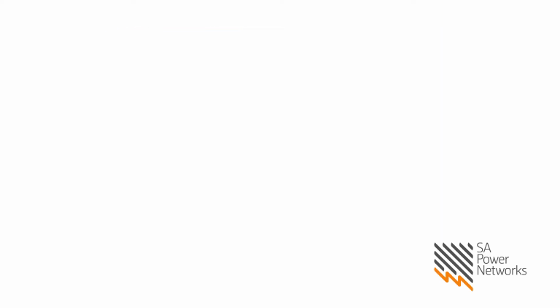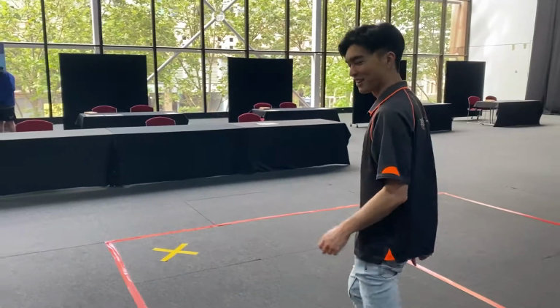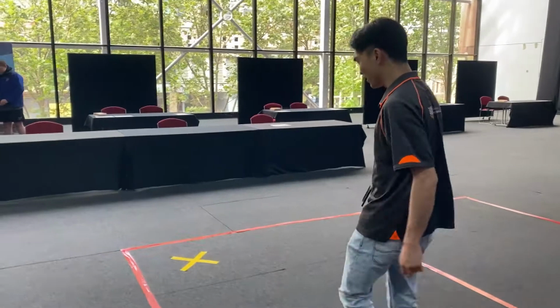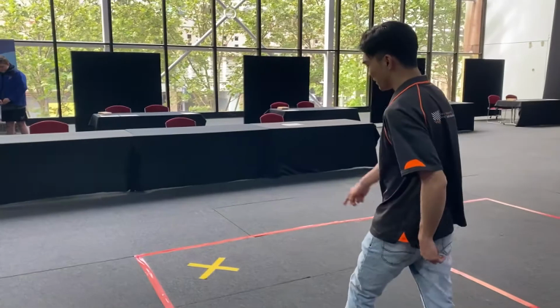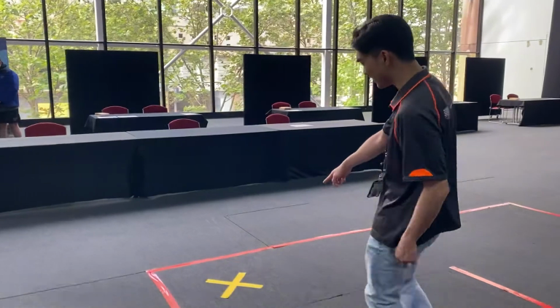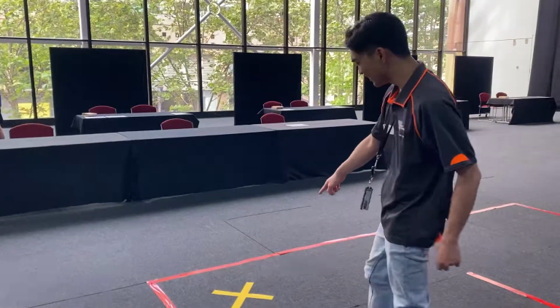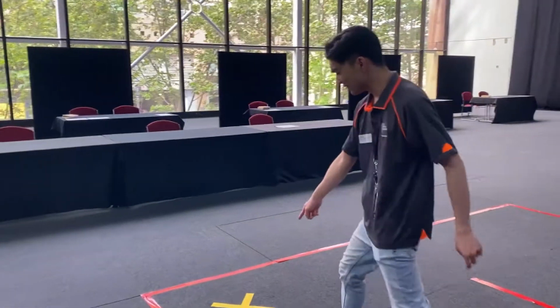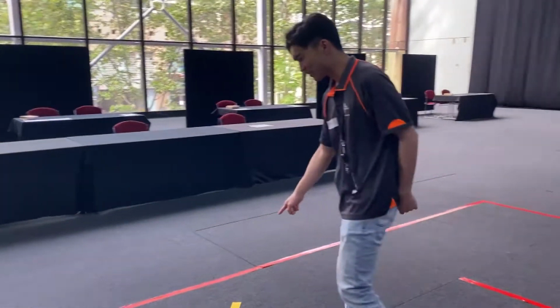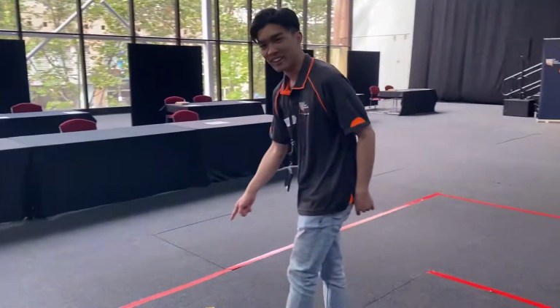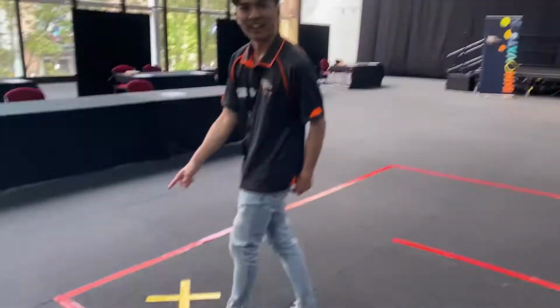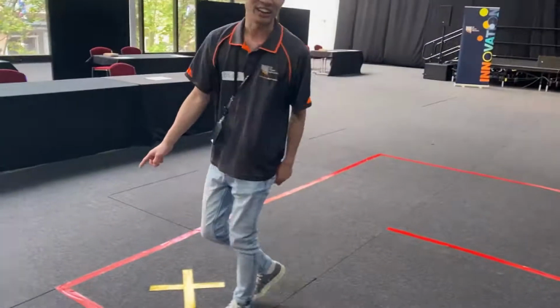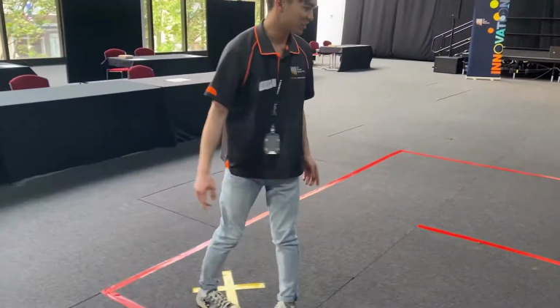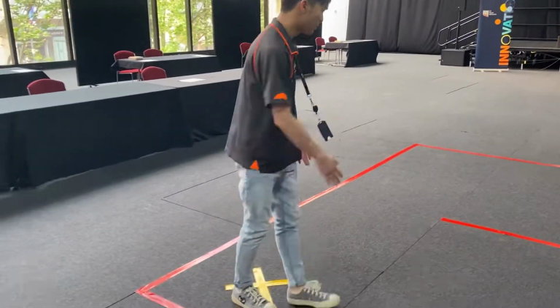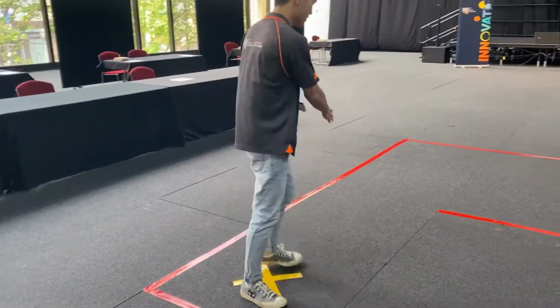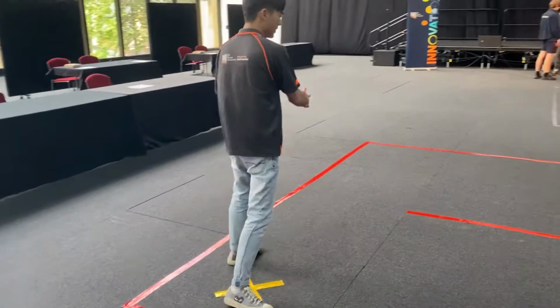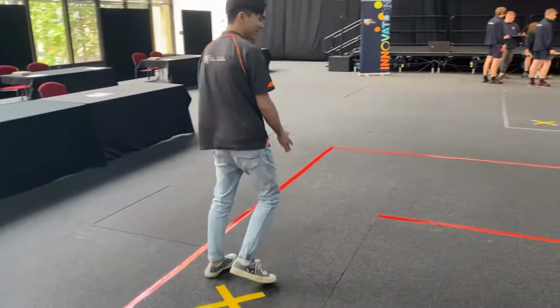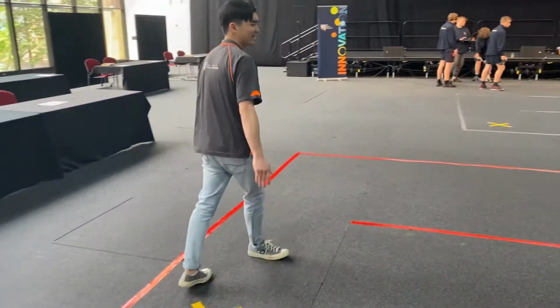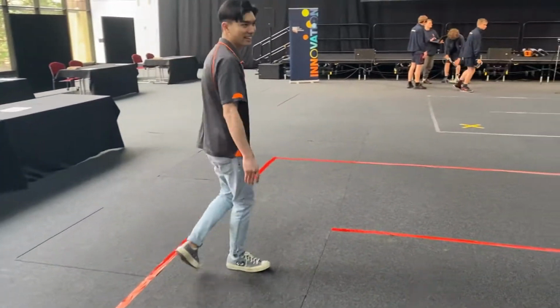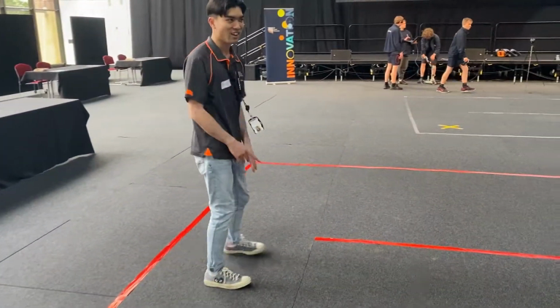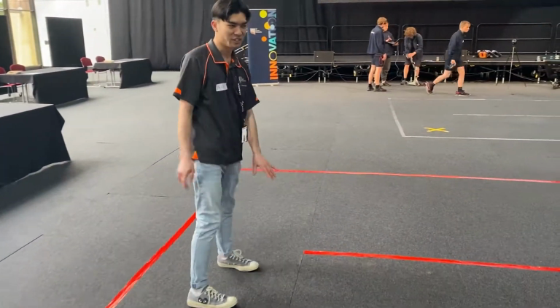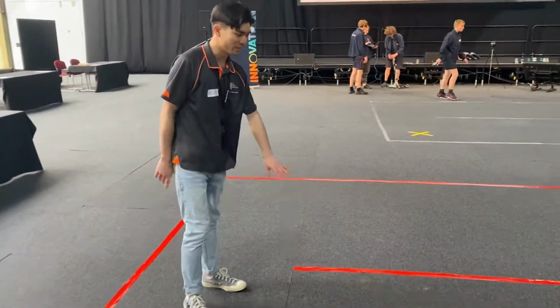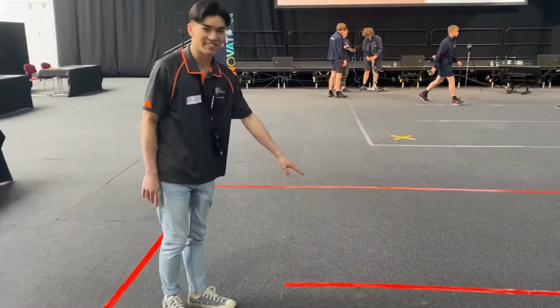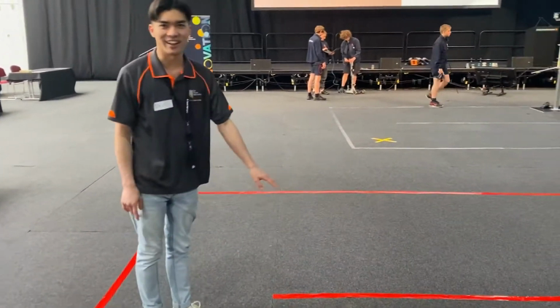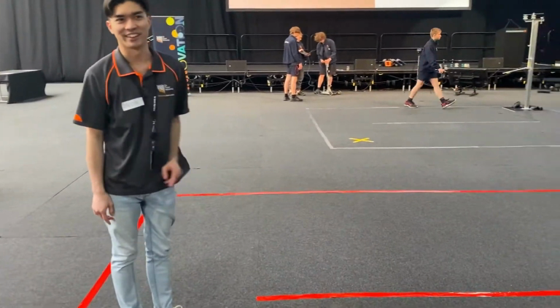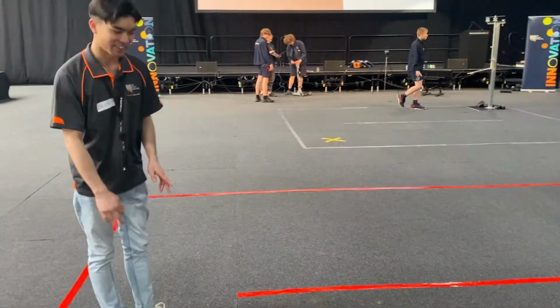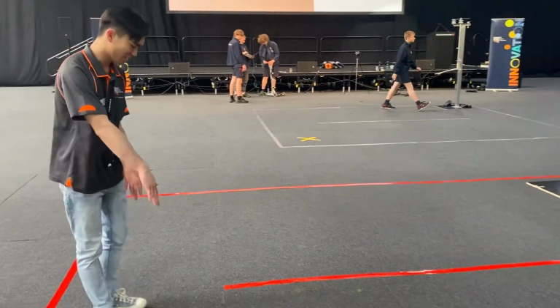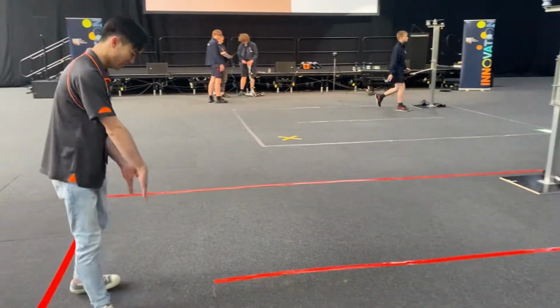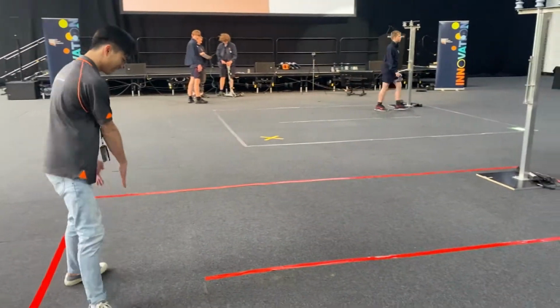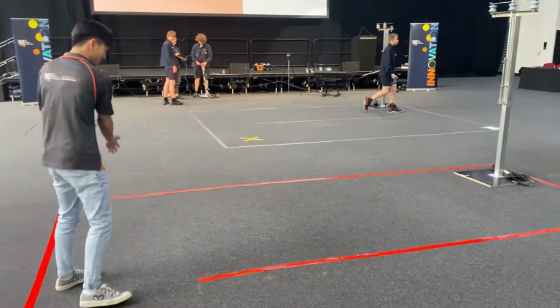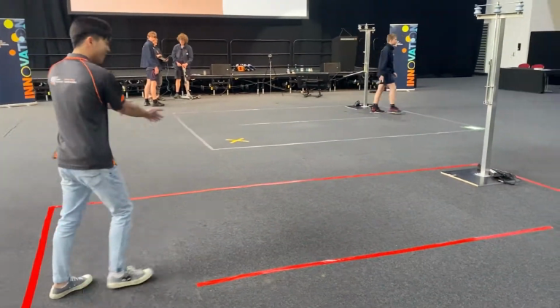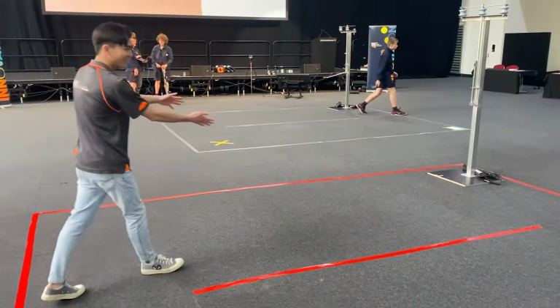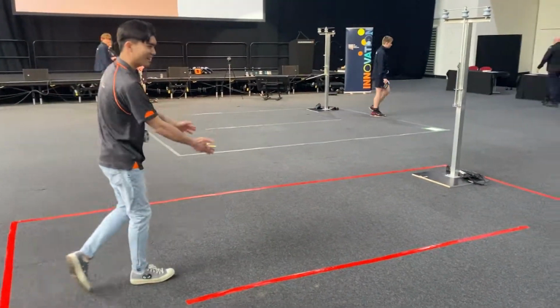So the robot will start here and it has to travel through here. It can't go over this line. It has to go here and around.